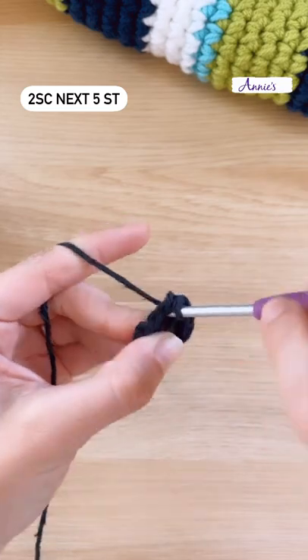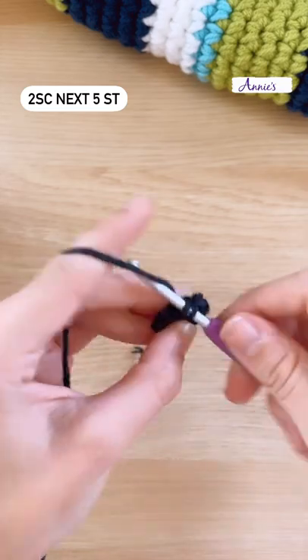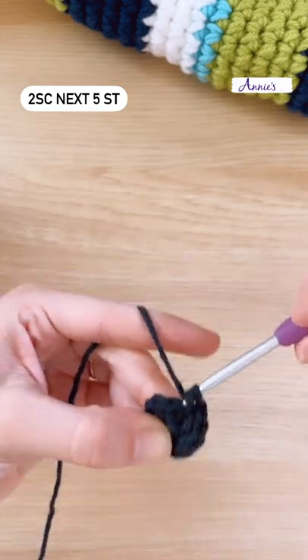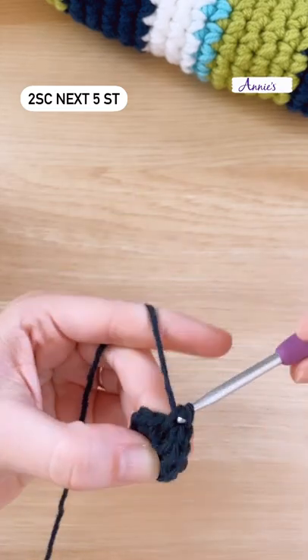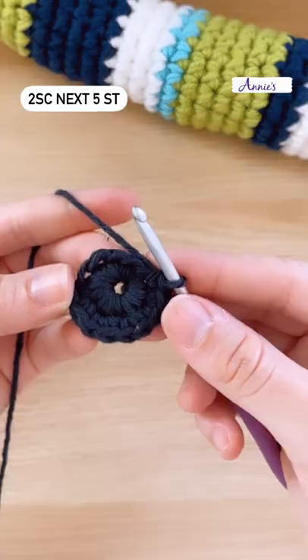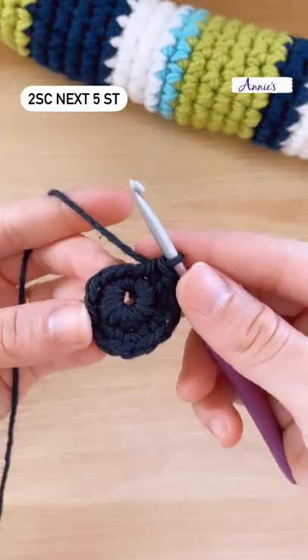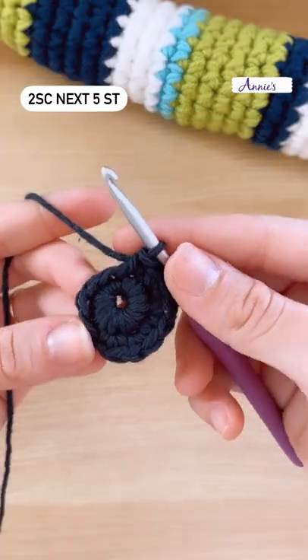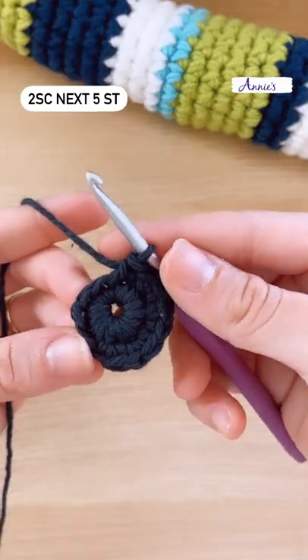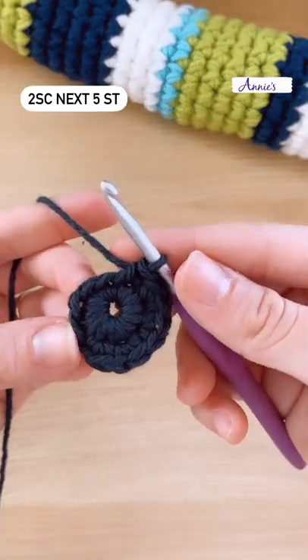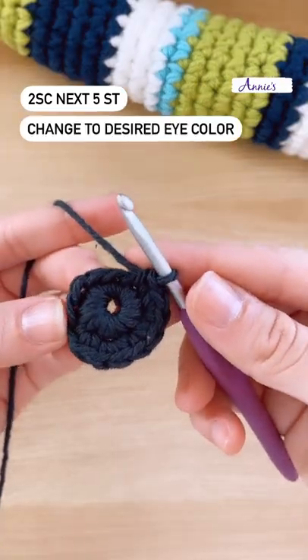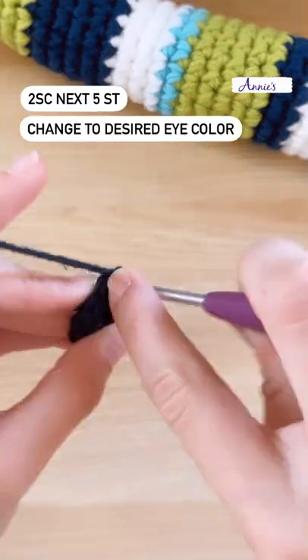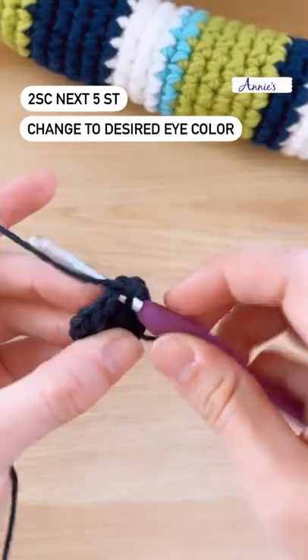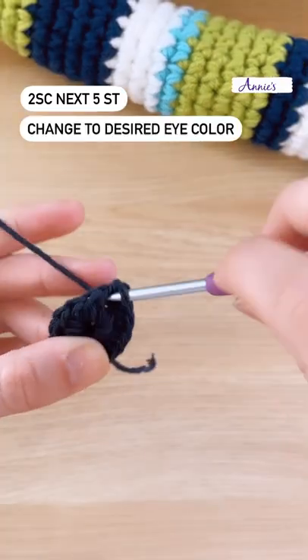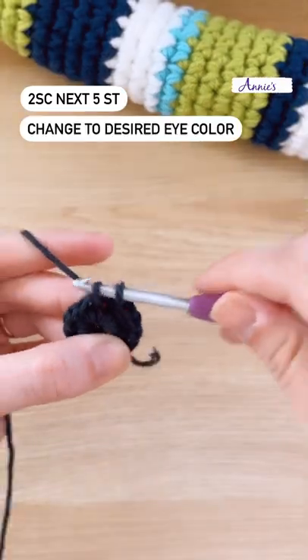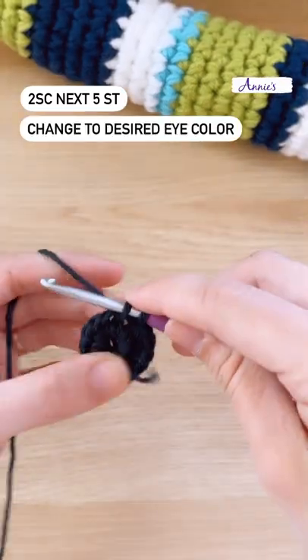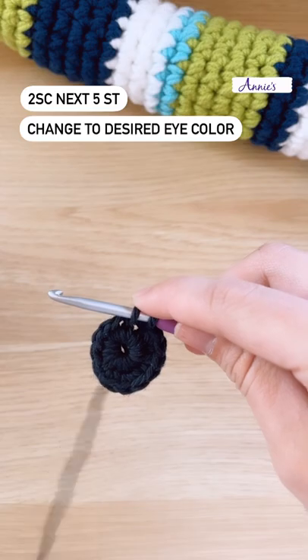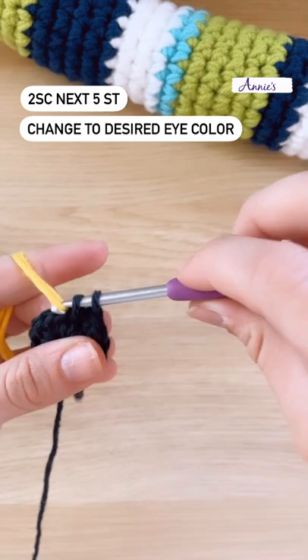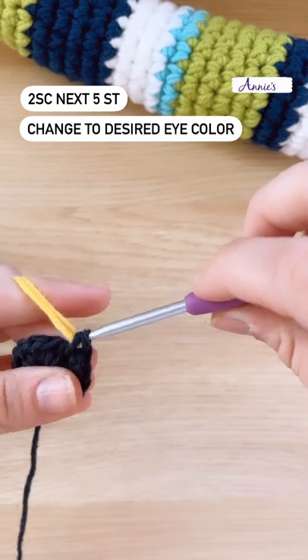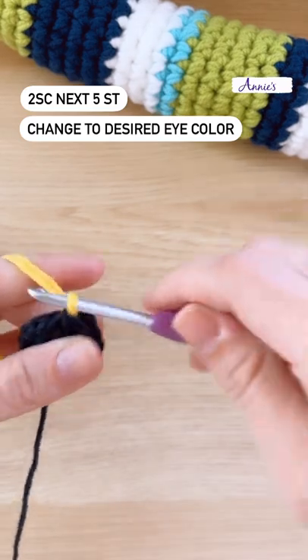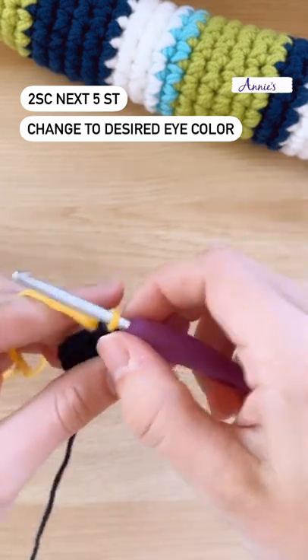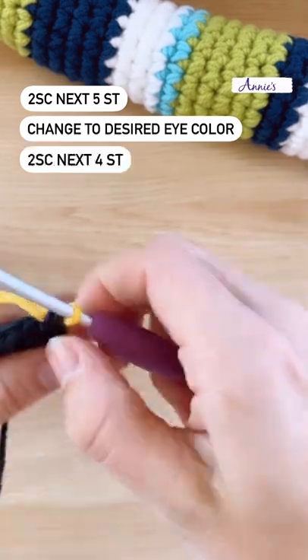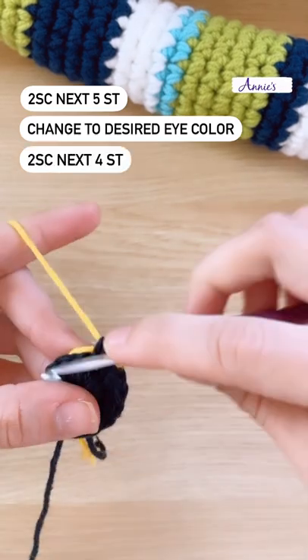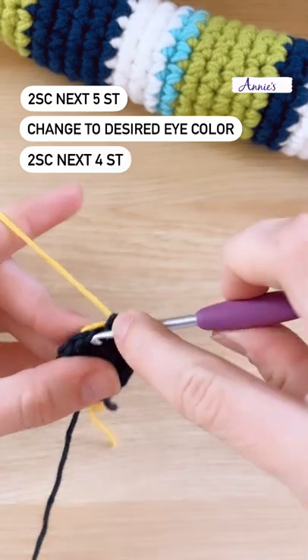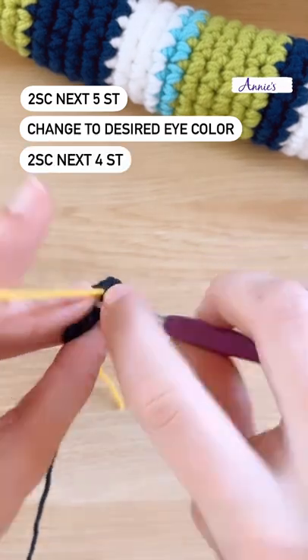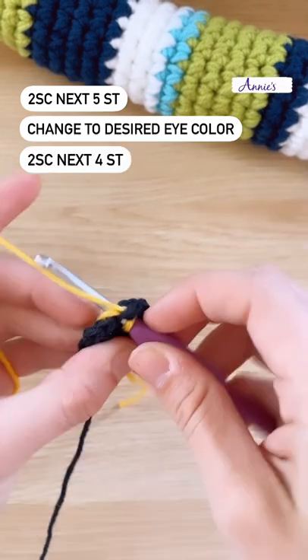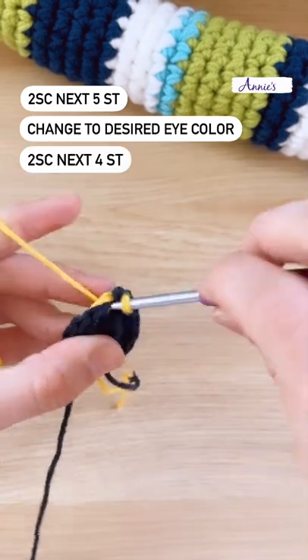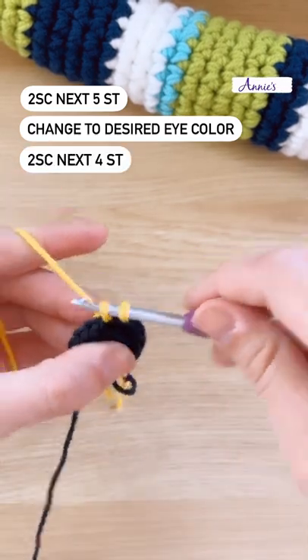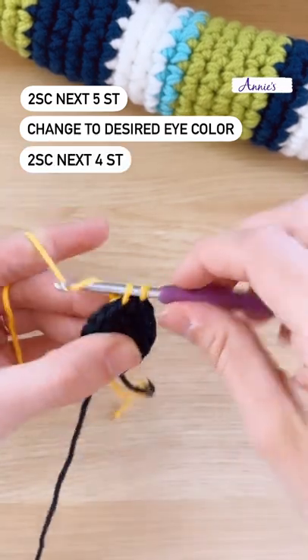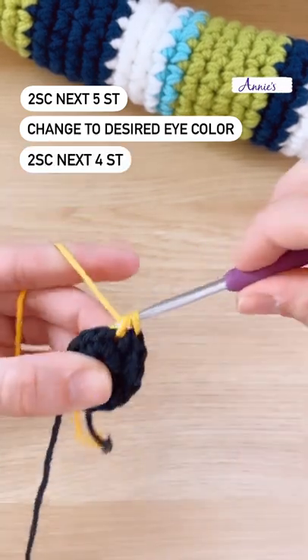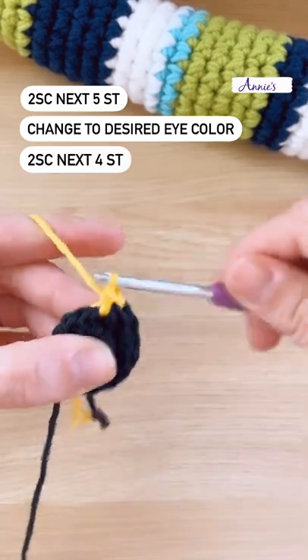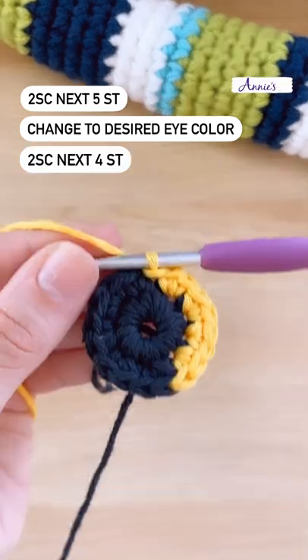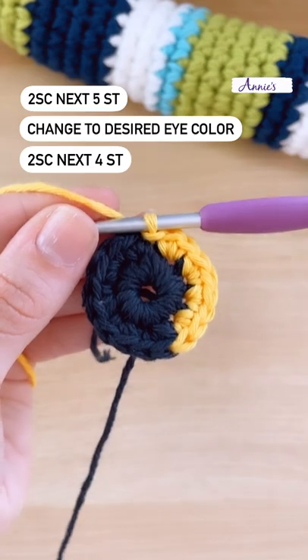Place two single crochet into each of the next five stitches, then change to your desired eye color and place two single crochet into each of the next four stitches.